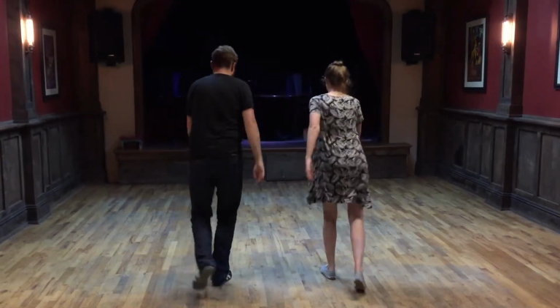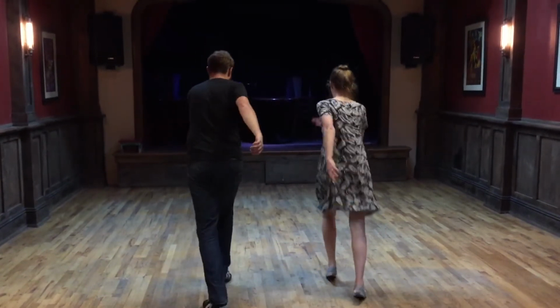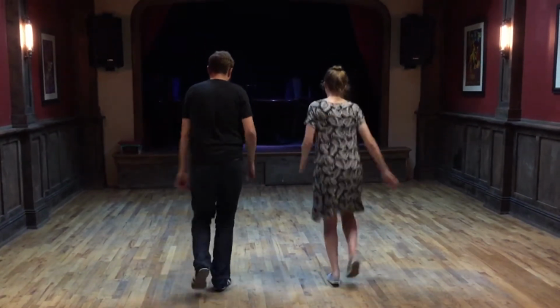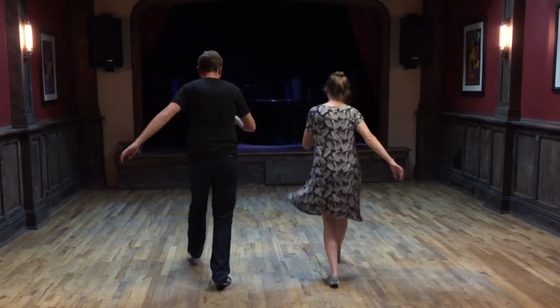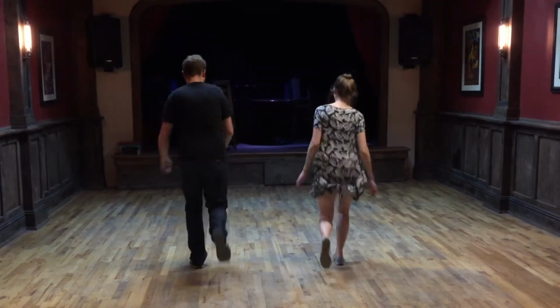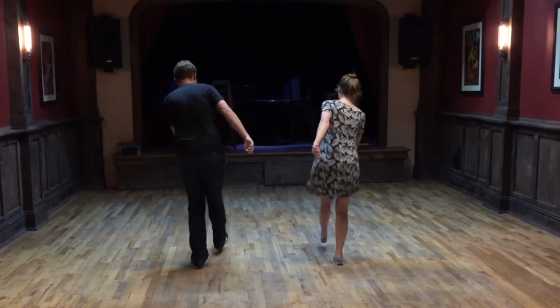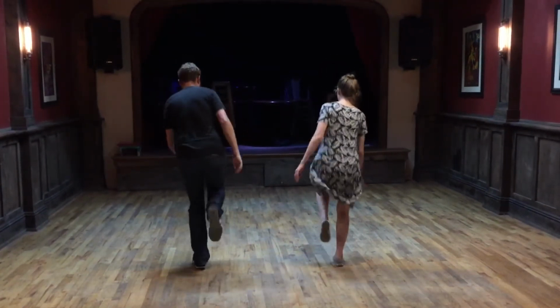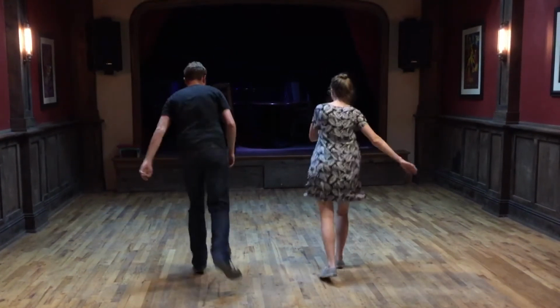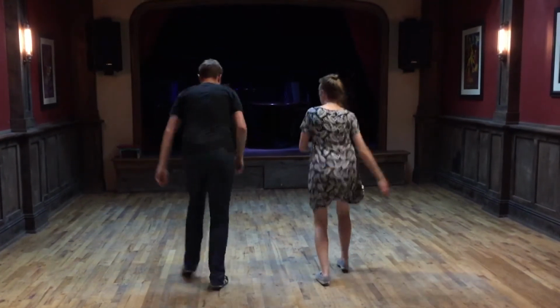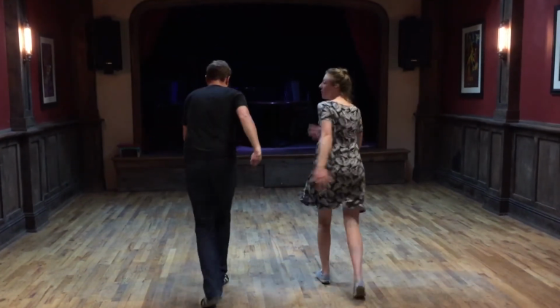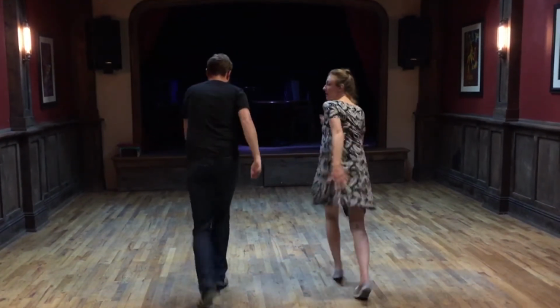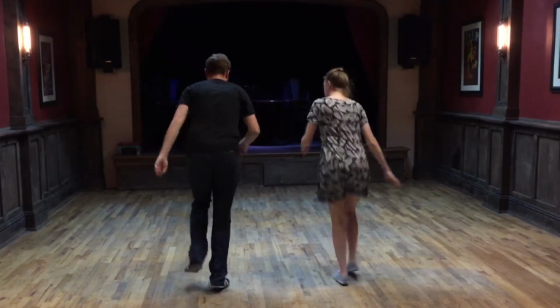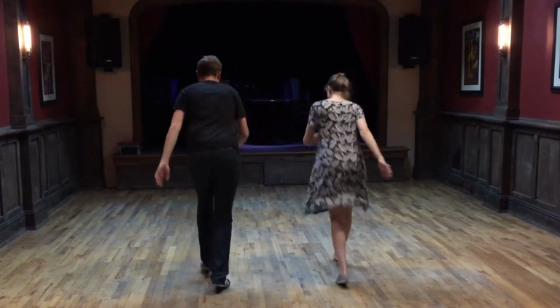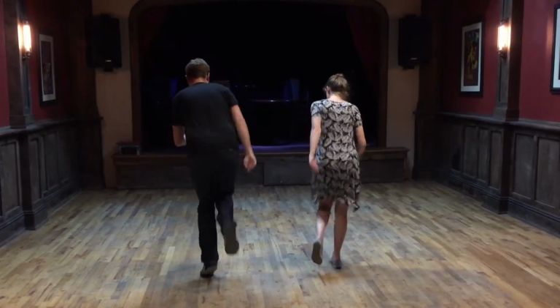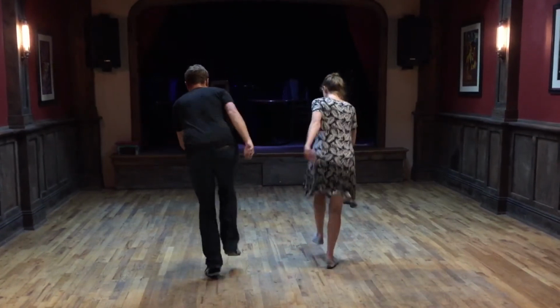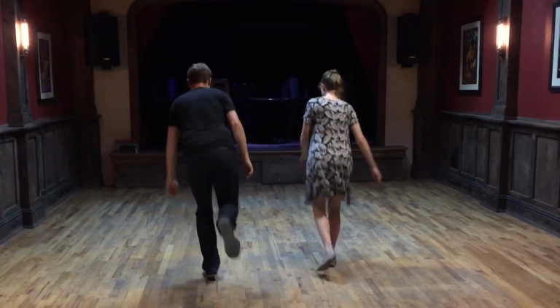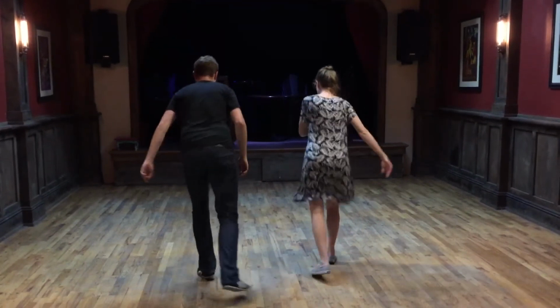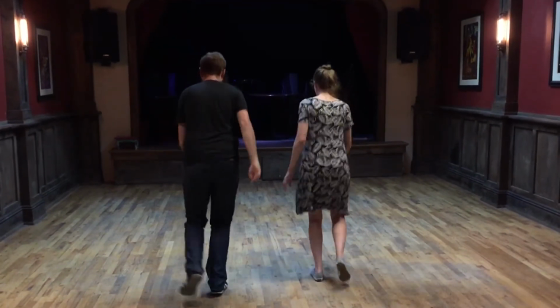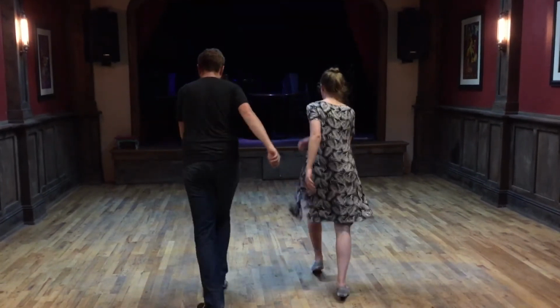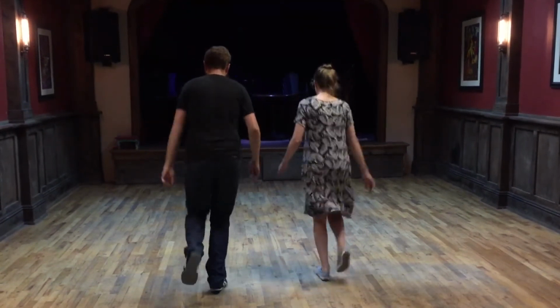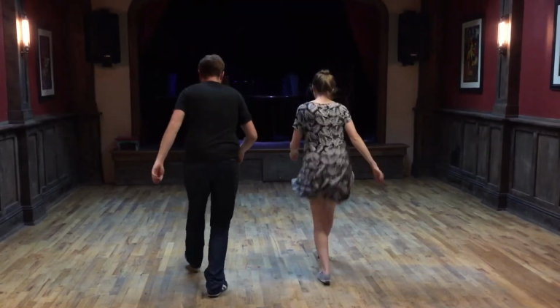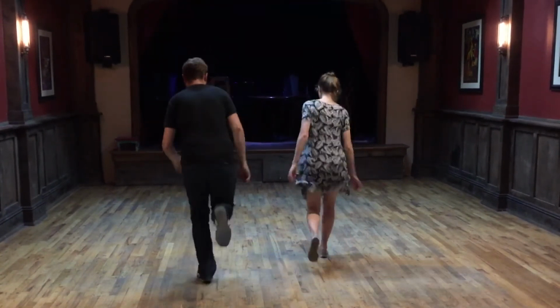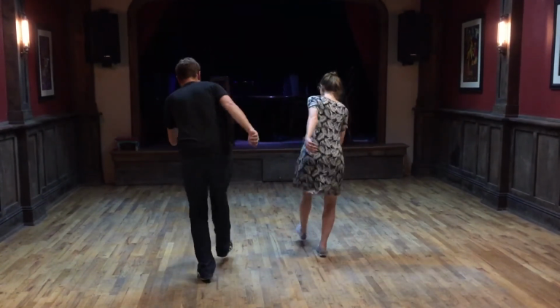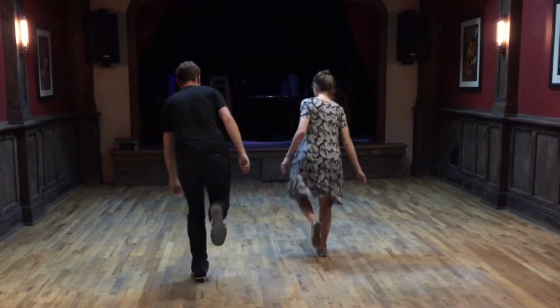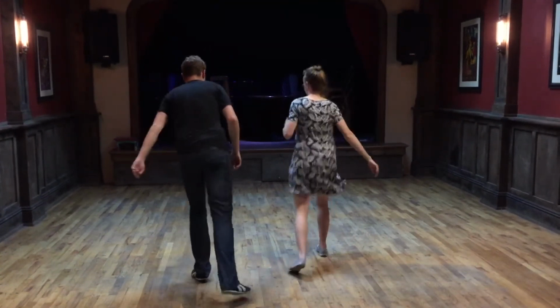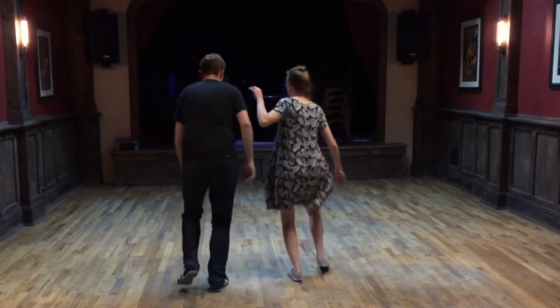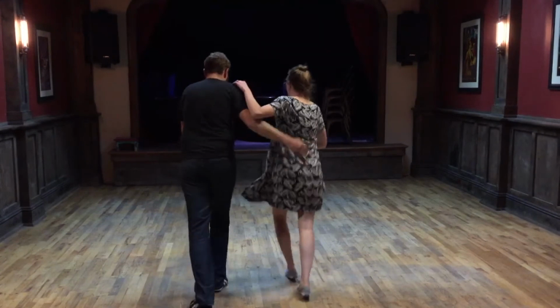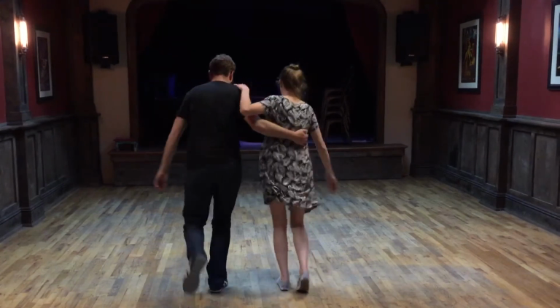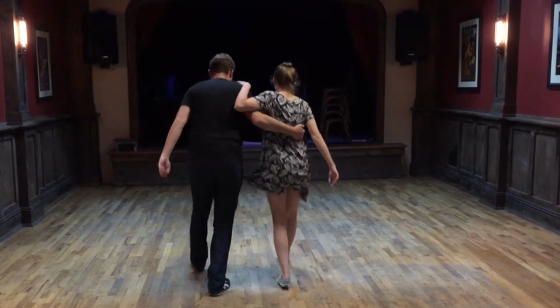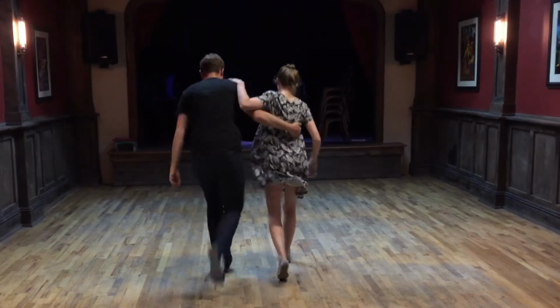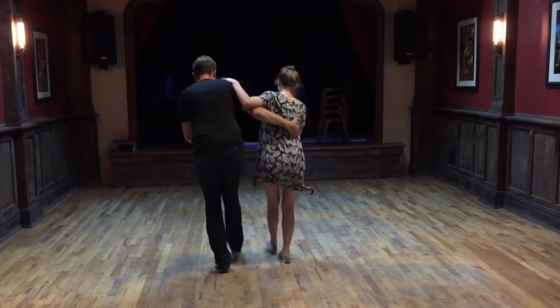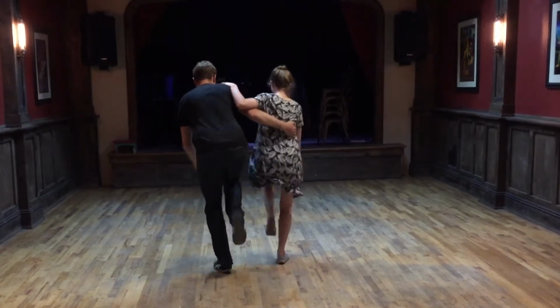Then we added in rock steps. We'll just do all of it. Kick, step, kick, and kick, step. Rock, step, kick, step, kick, and kick, step. Rock, step, kick, step, kick, and kick, step. With our partner, it goes like this.